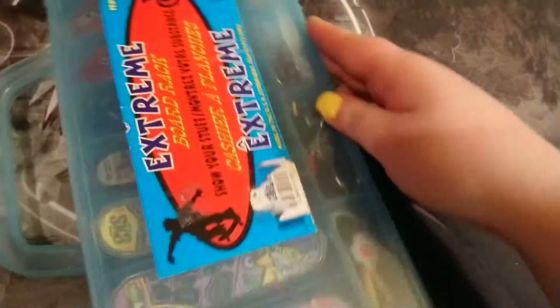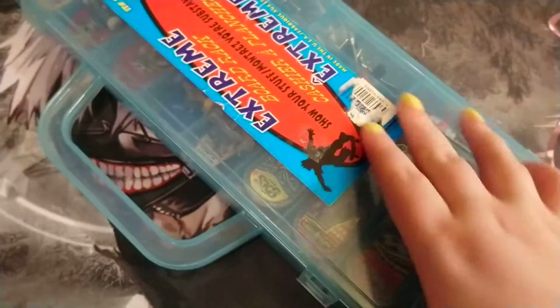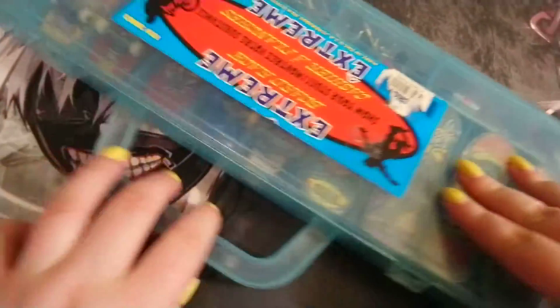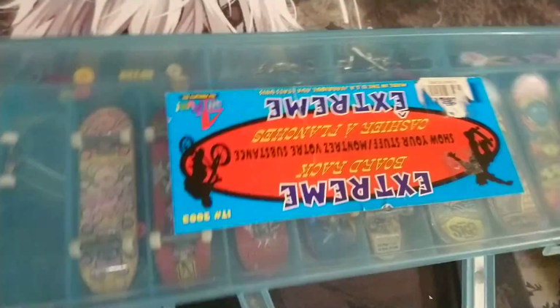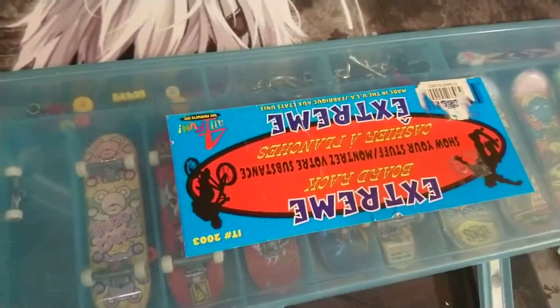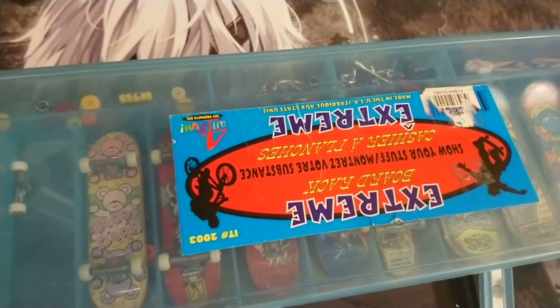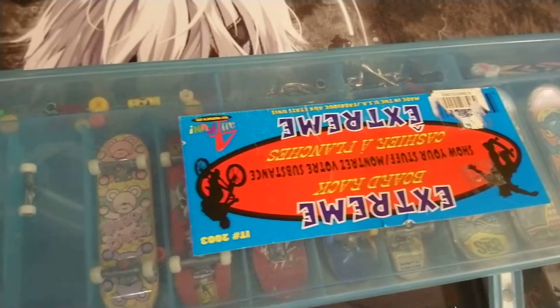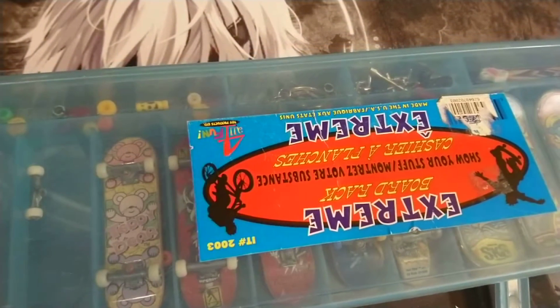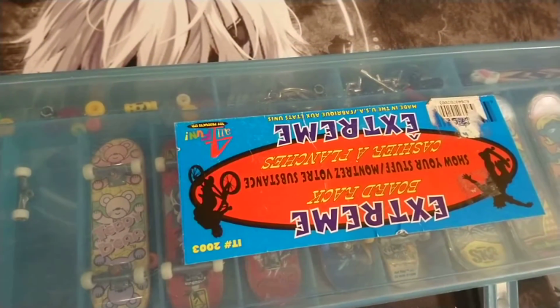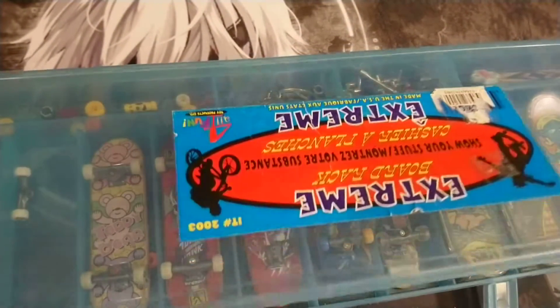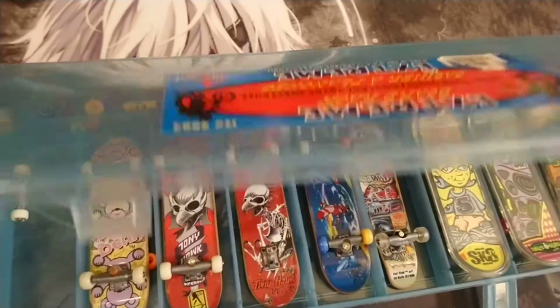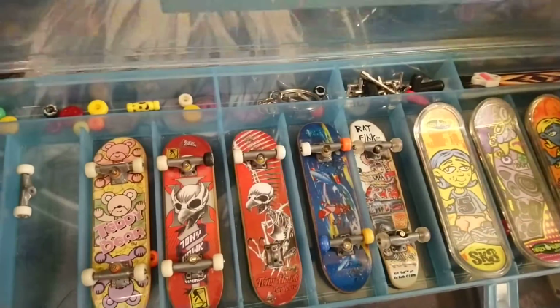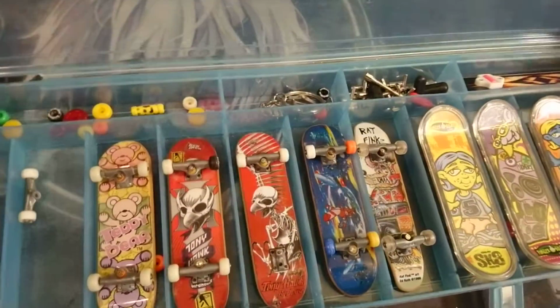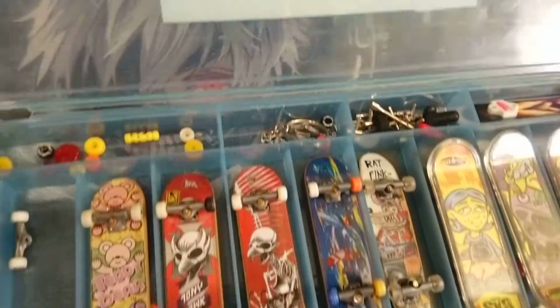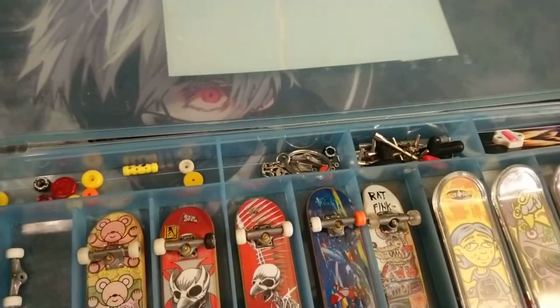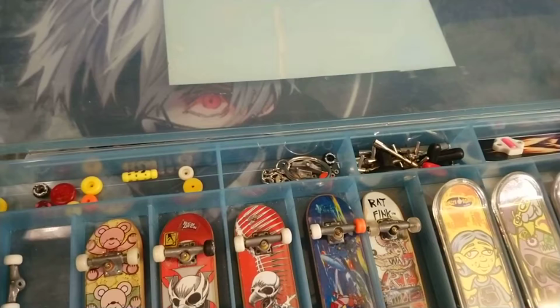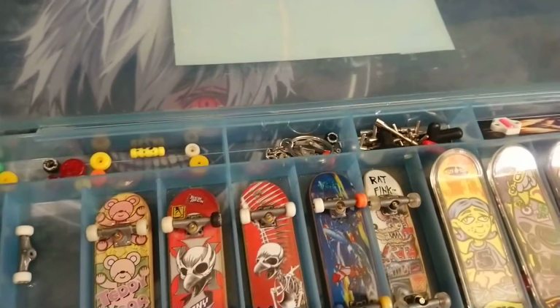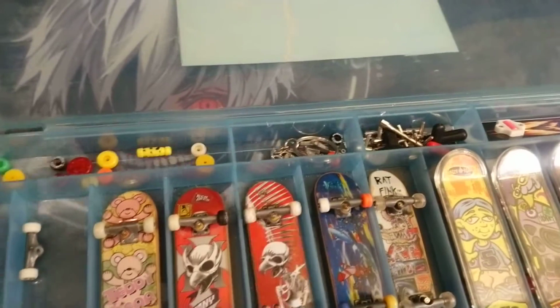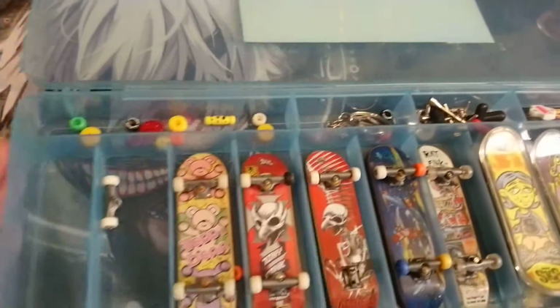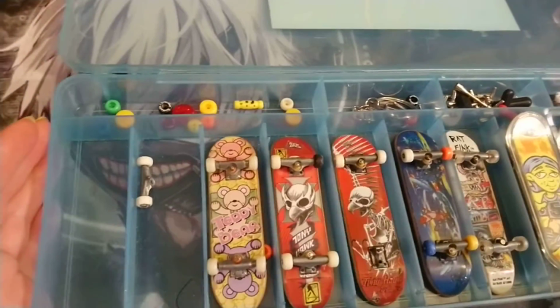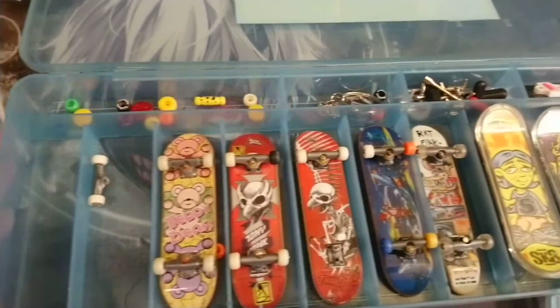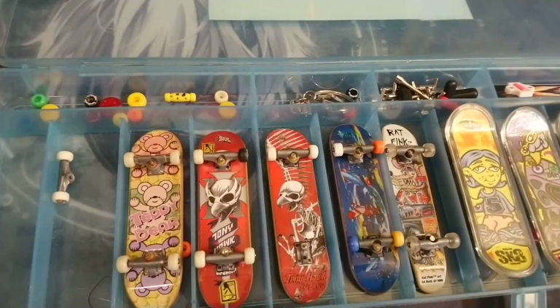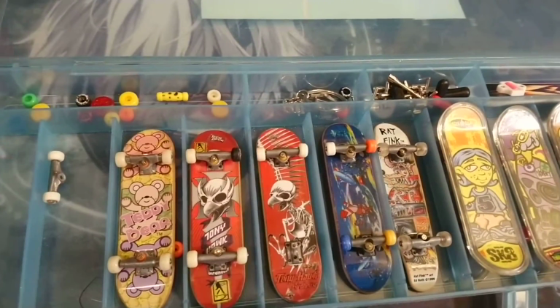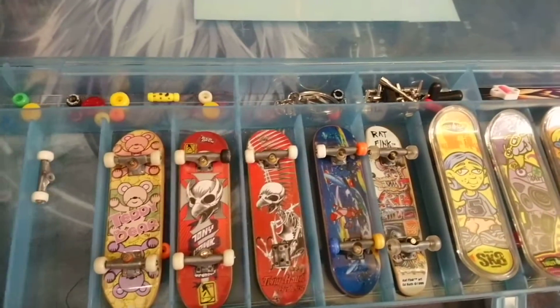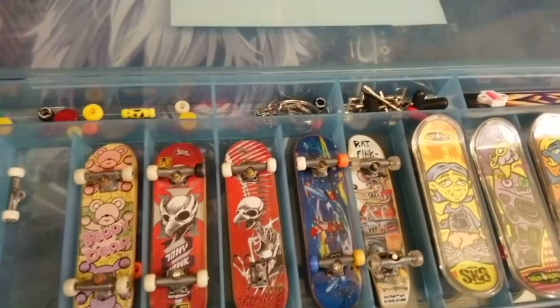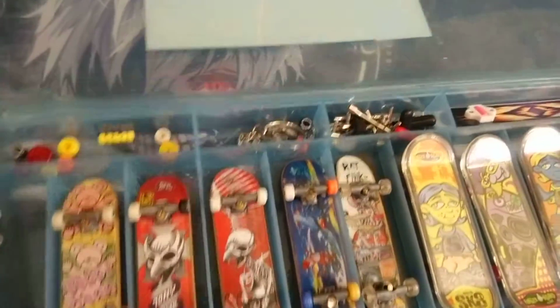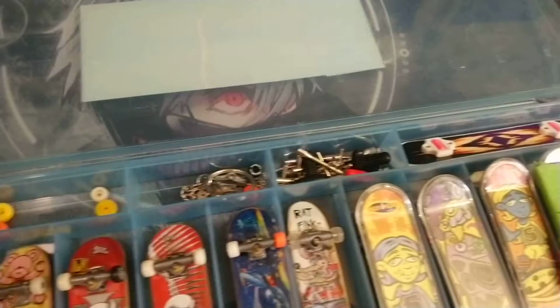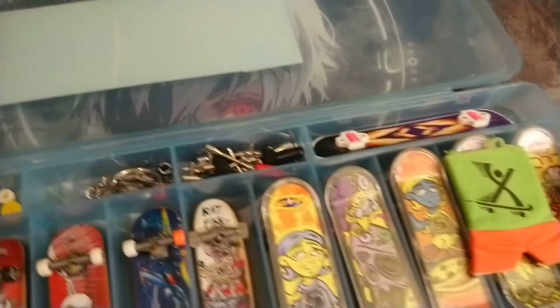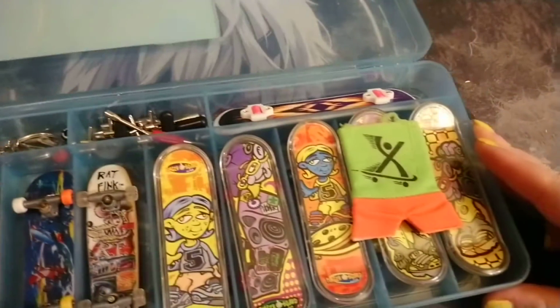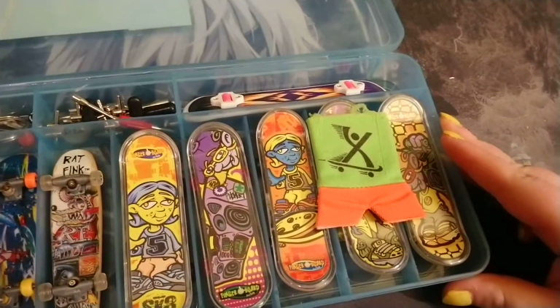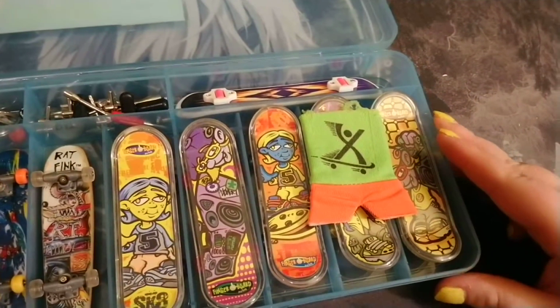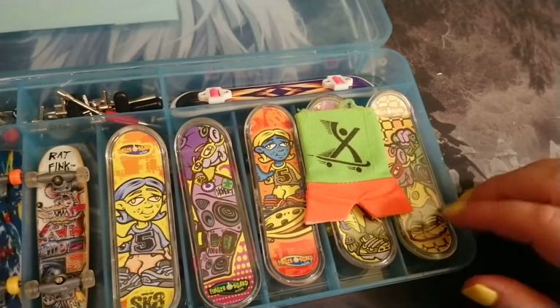I don't know if you guys remember the finger board craze or the finger toy craze that spawned, but ta-da! Here is a collection of all my old boards. We're going to take a little bit closer look at these in a second.